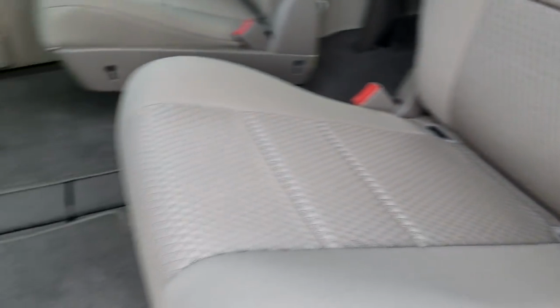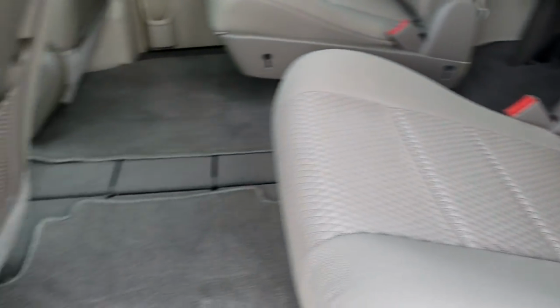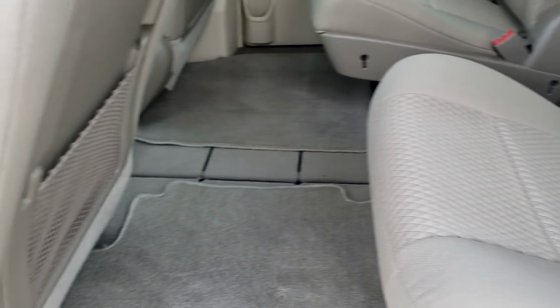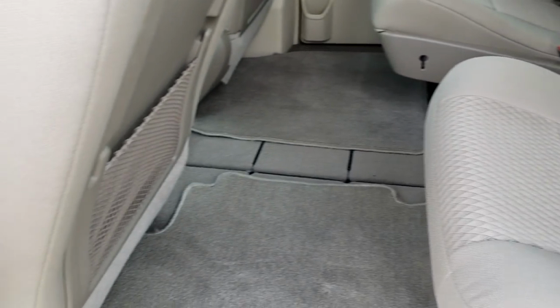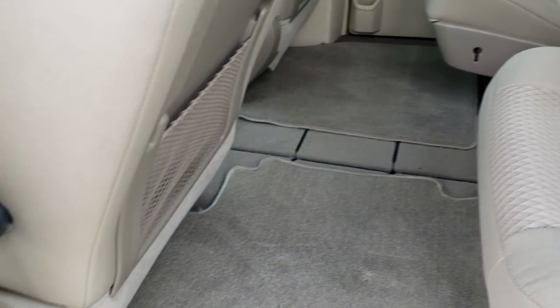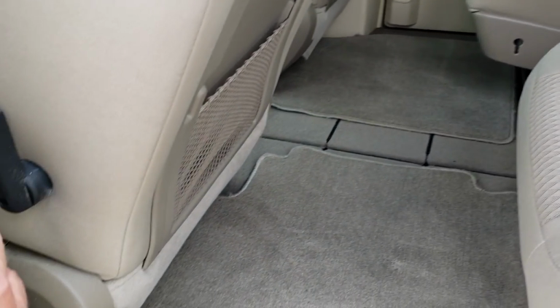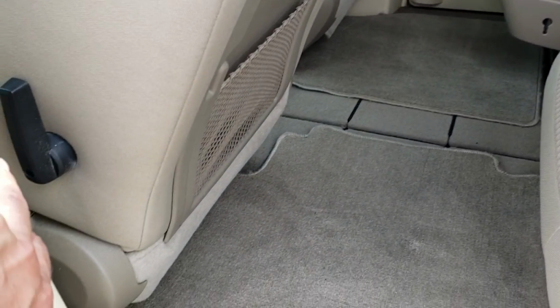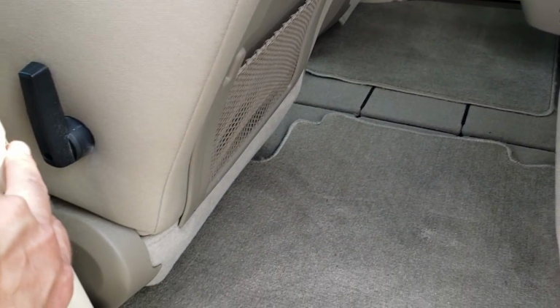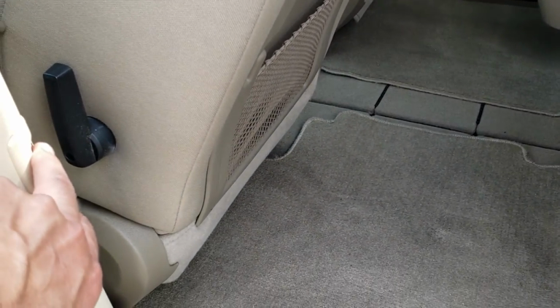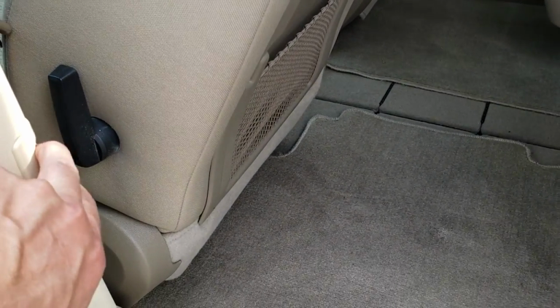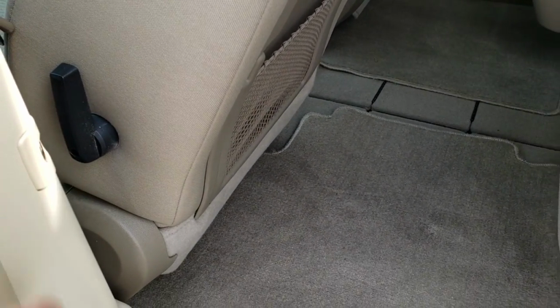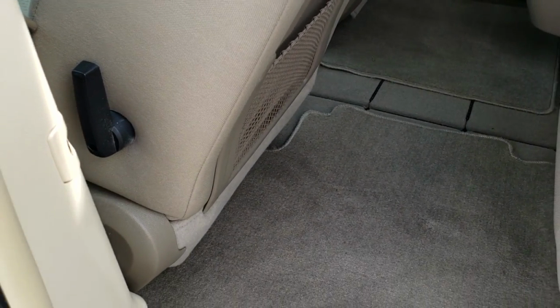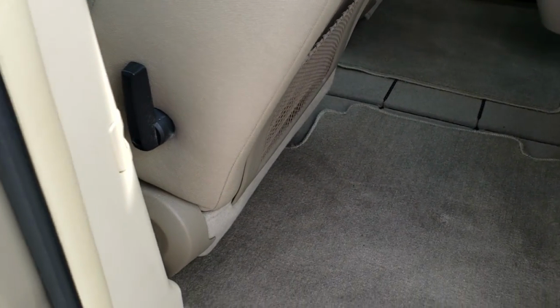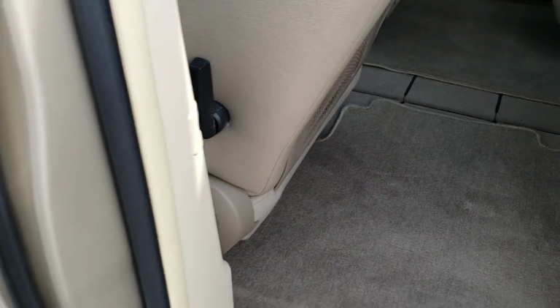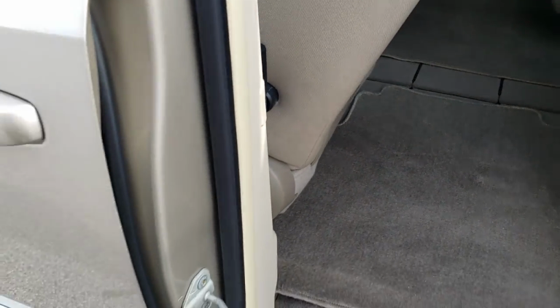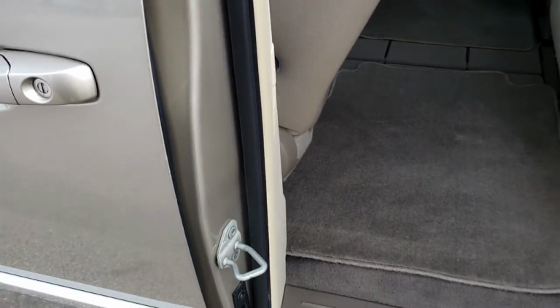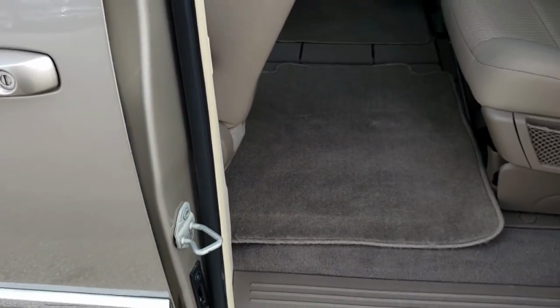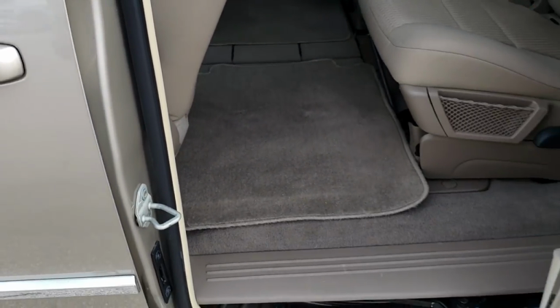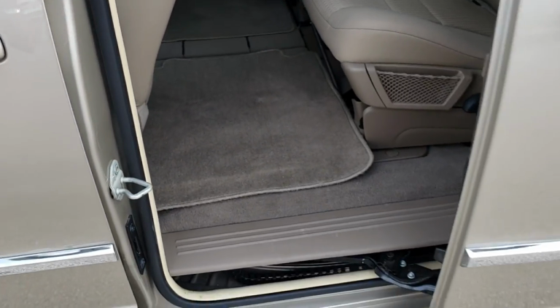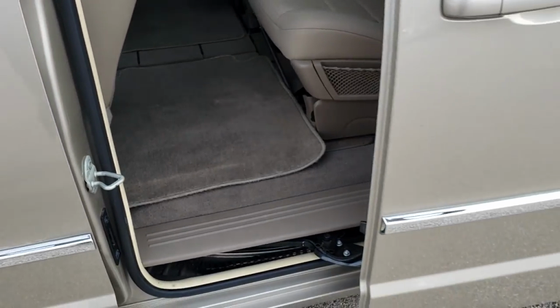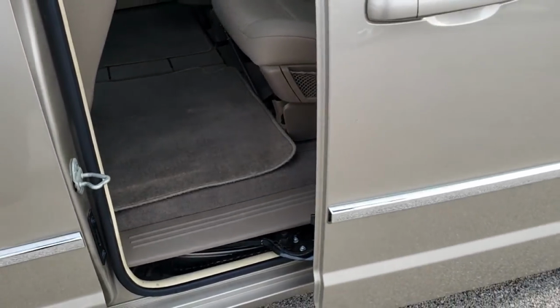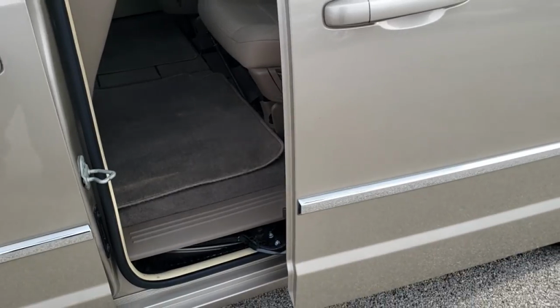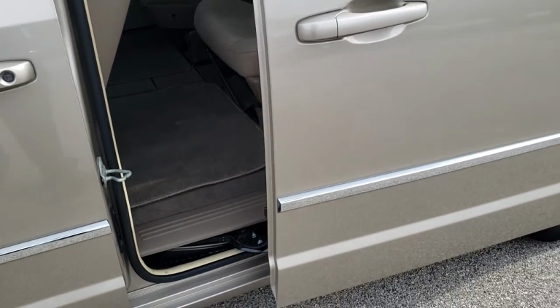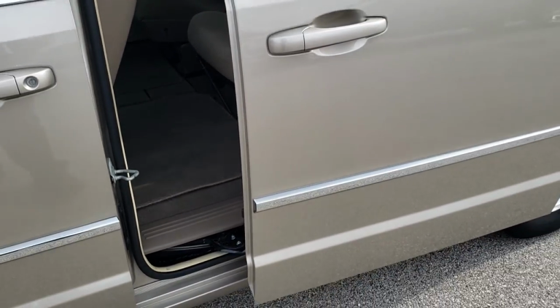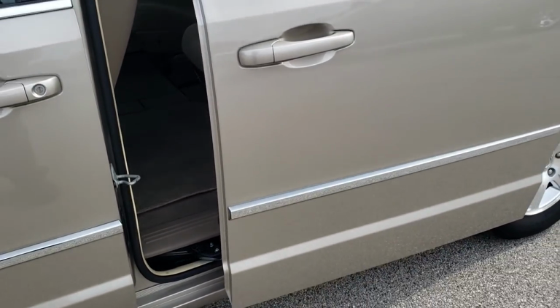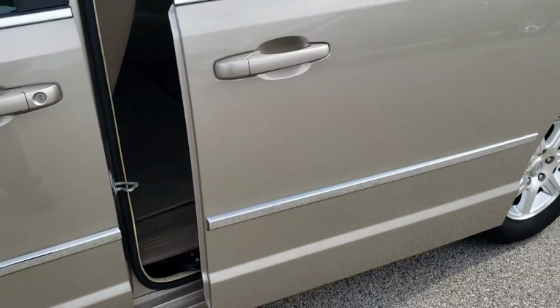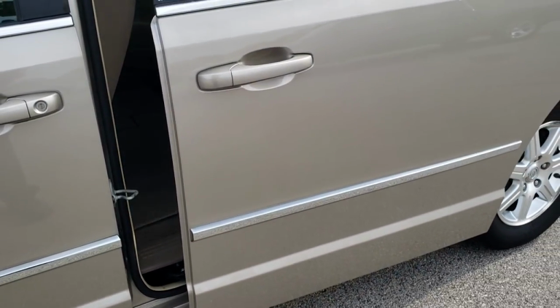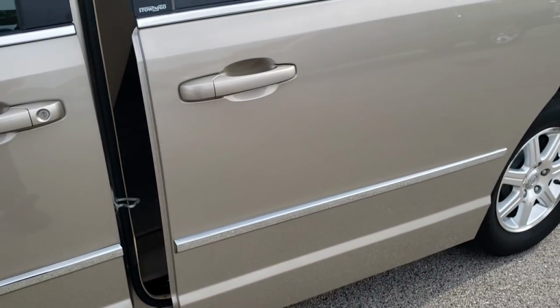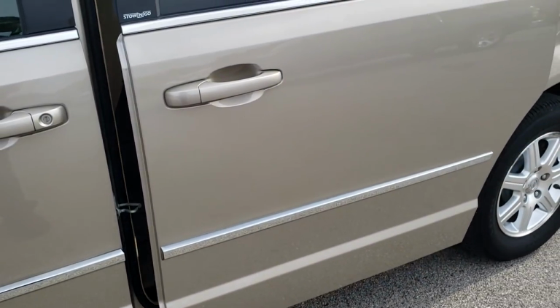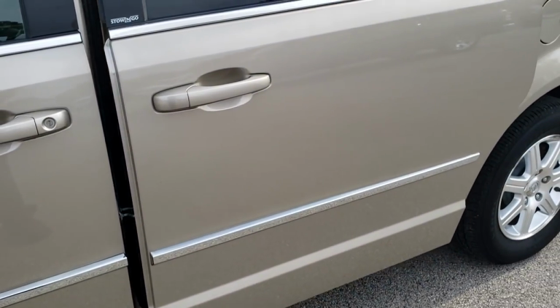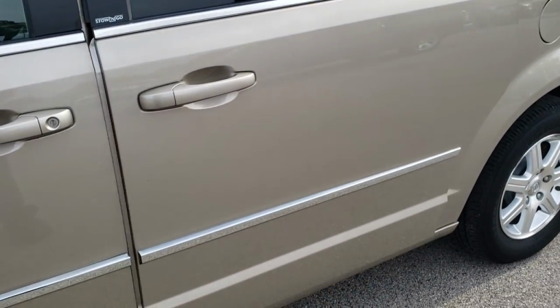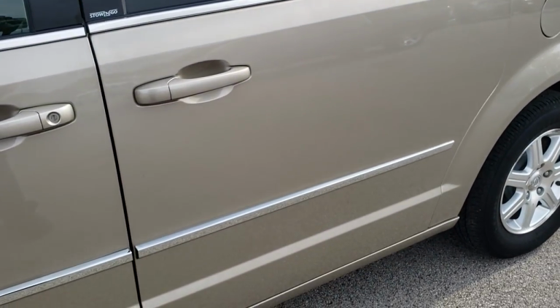Close this door — you've got buttons on the side there, and you can see that door closes nice and smoothly as well.